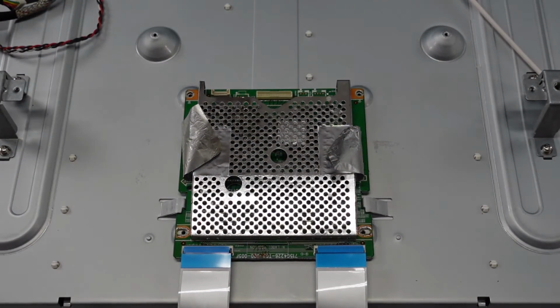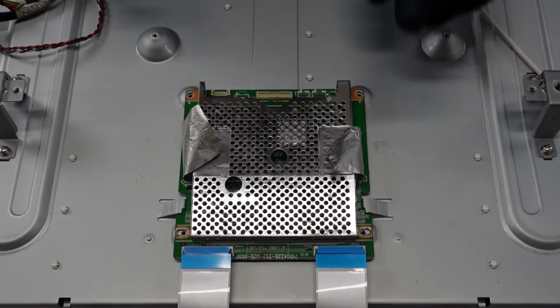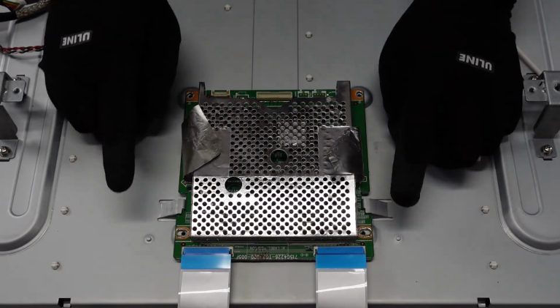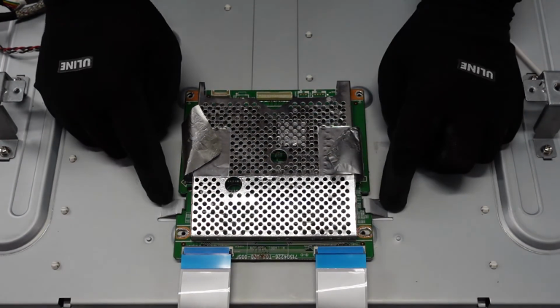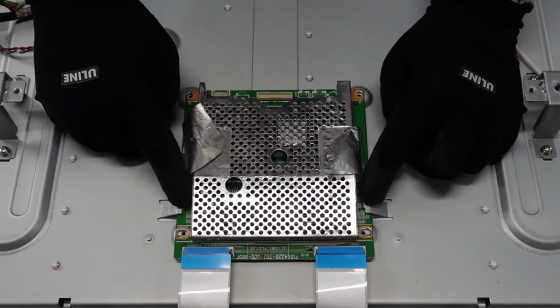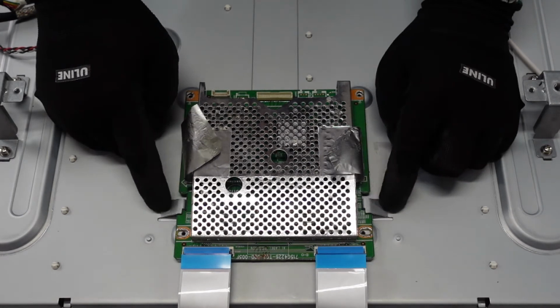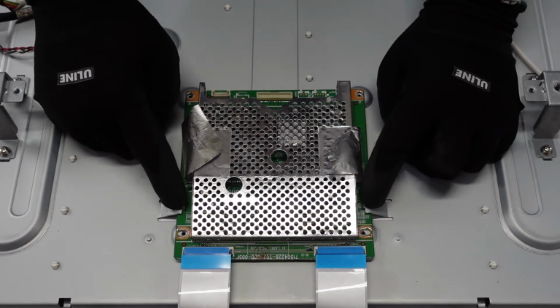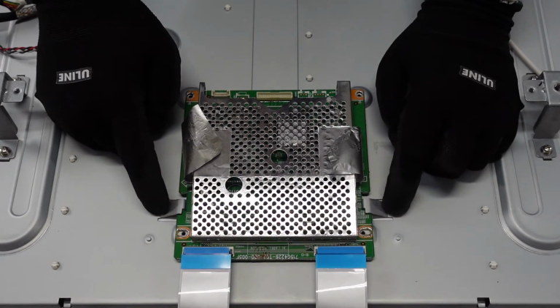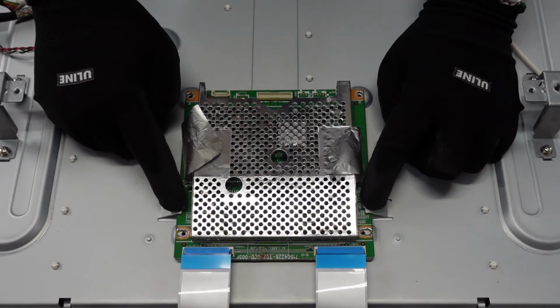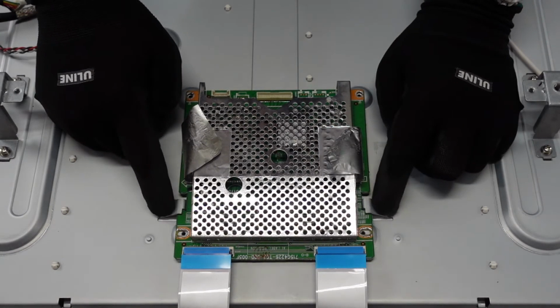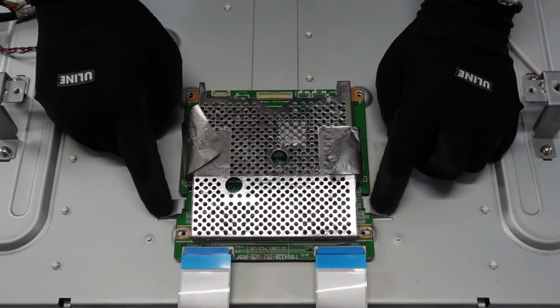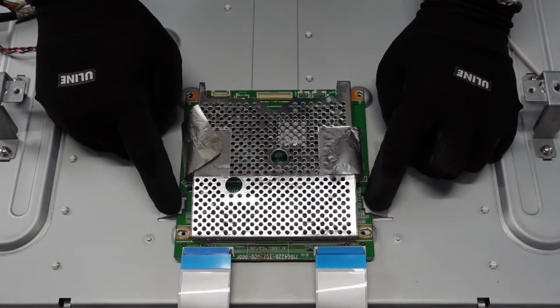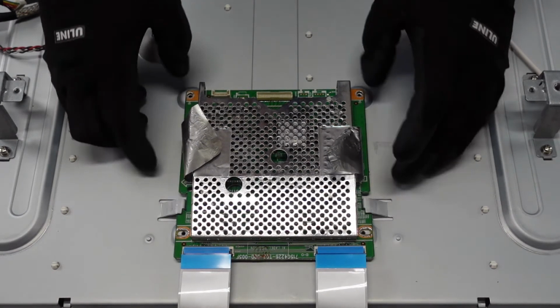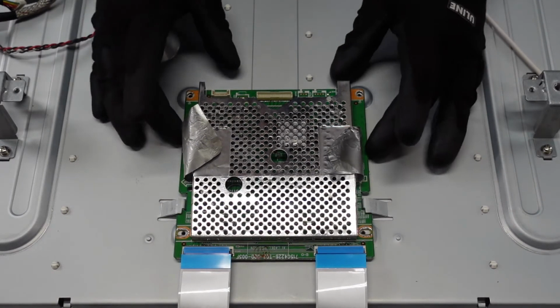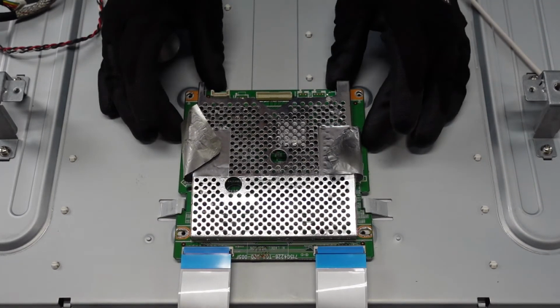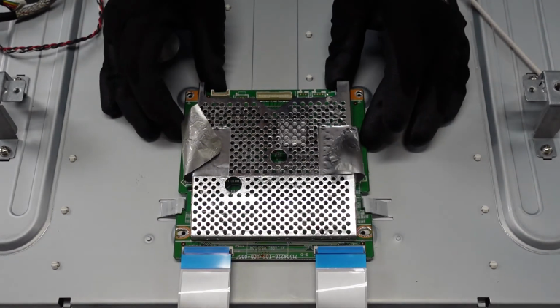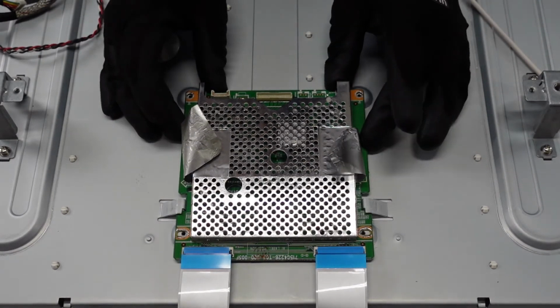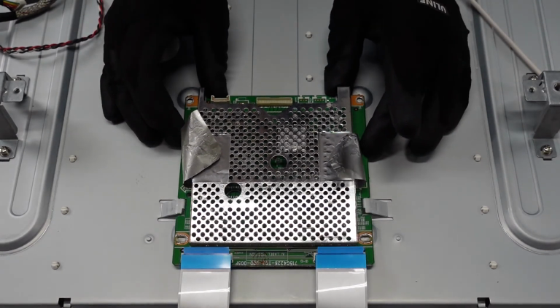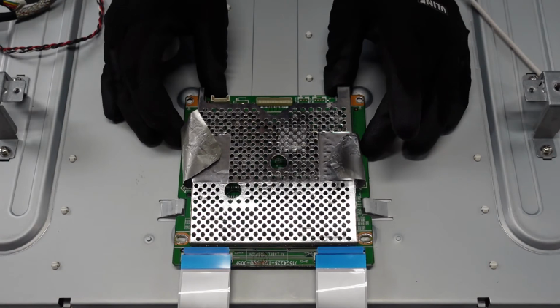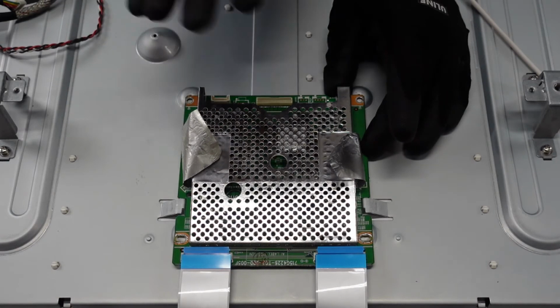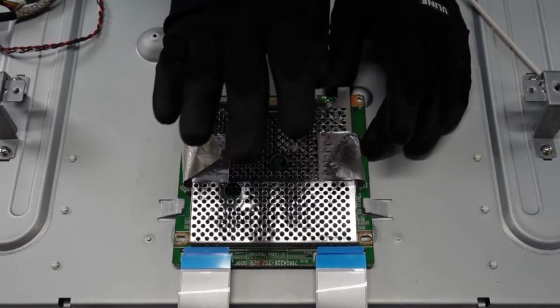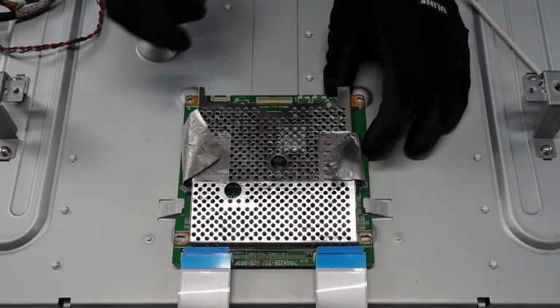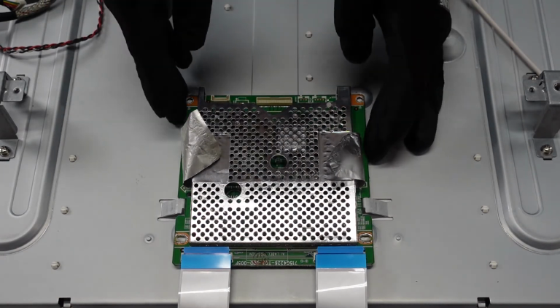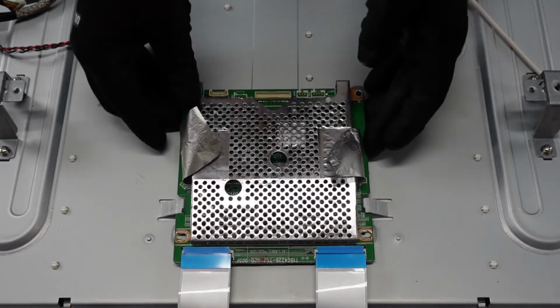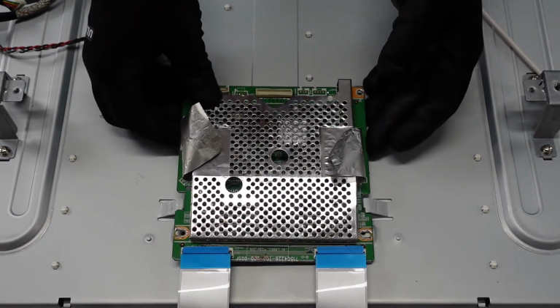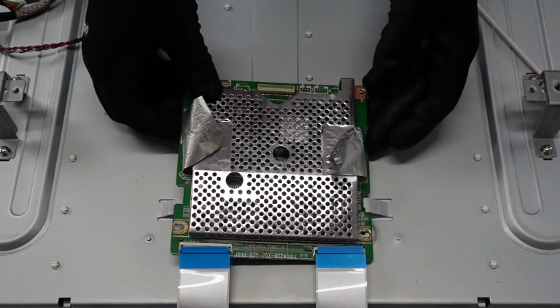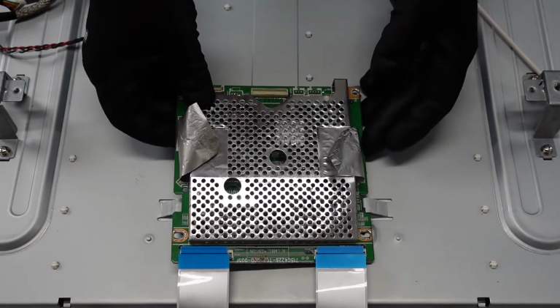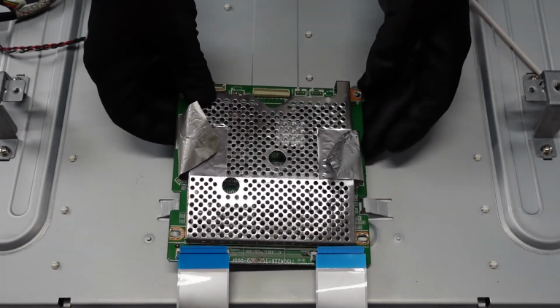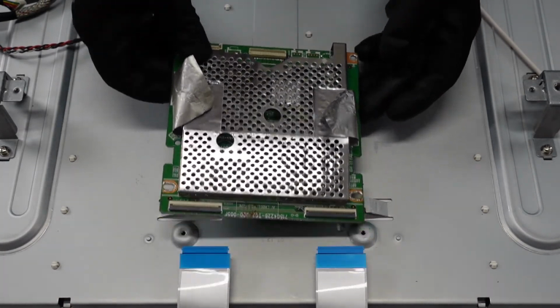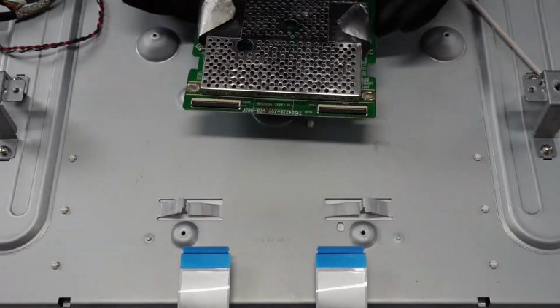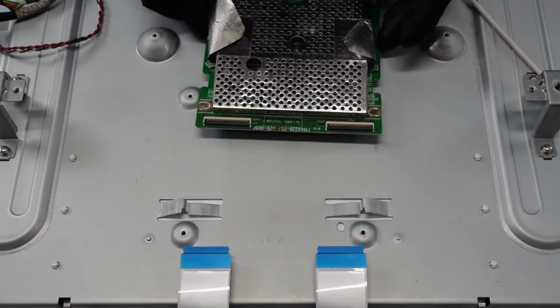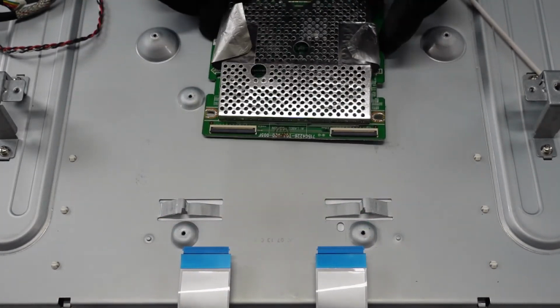Take note, there are some metal flaps right here. We're going to move this whole board in this direction so that way we can remove the PC board.